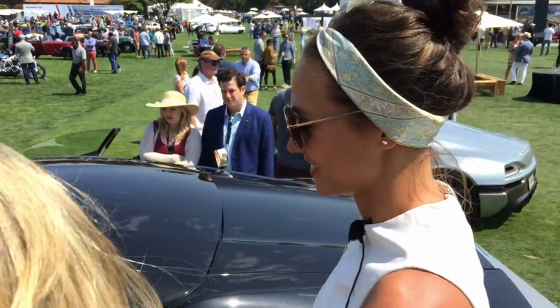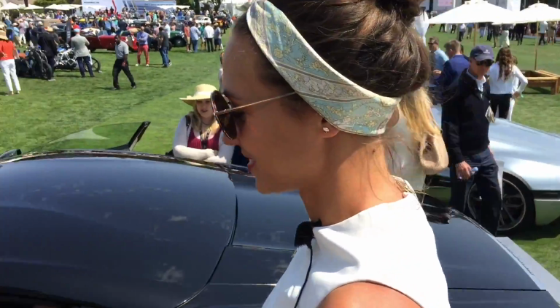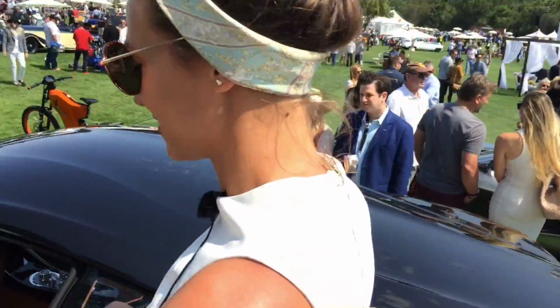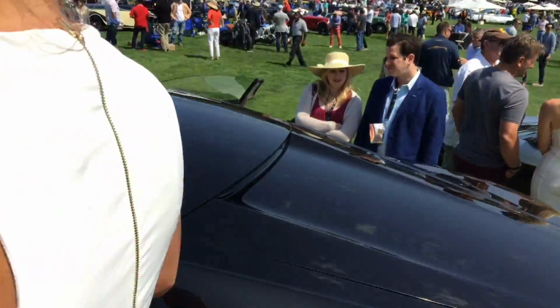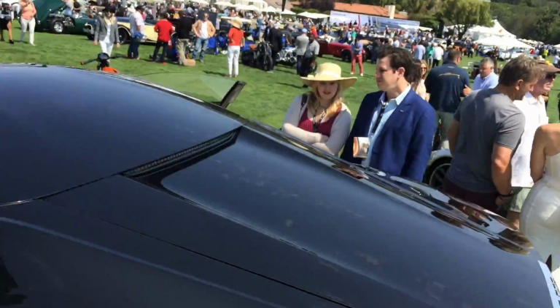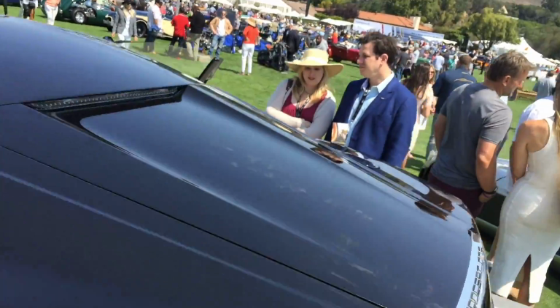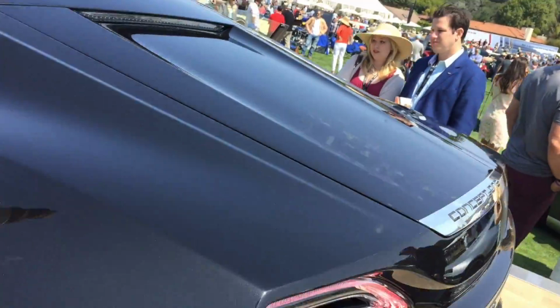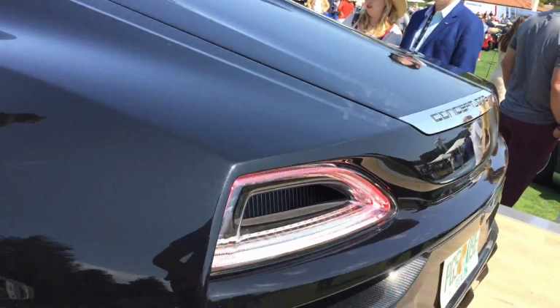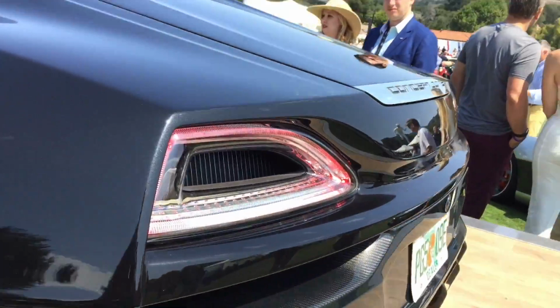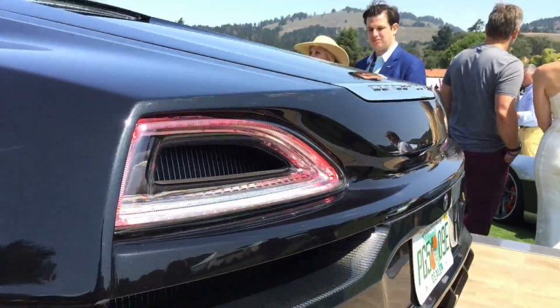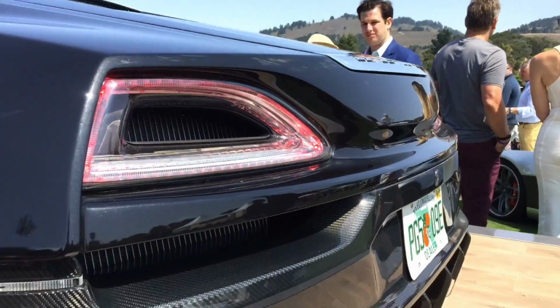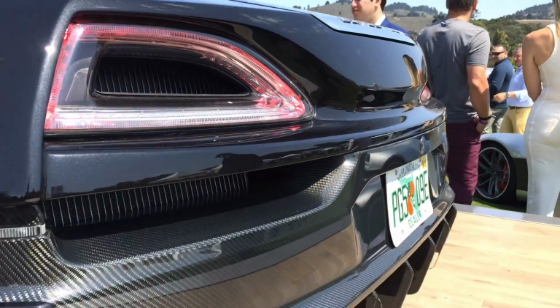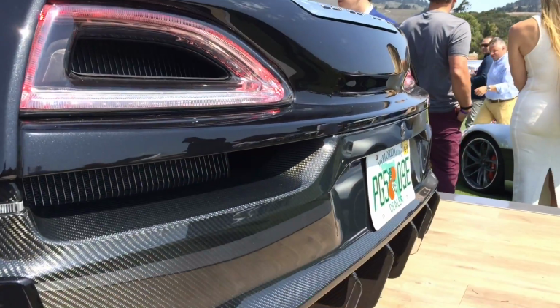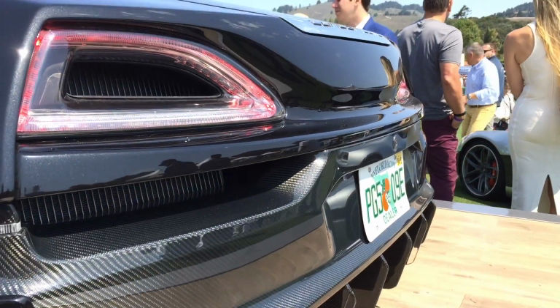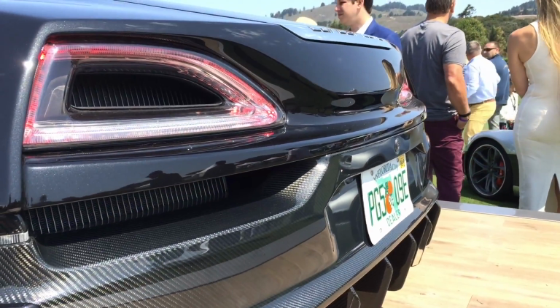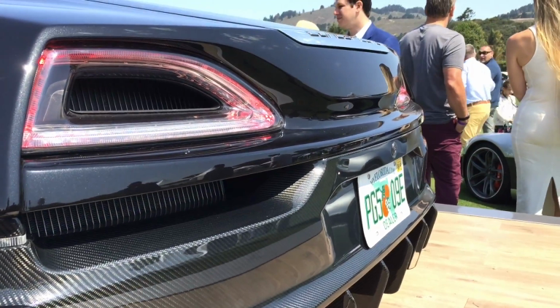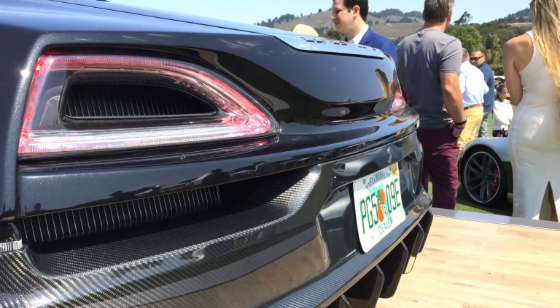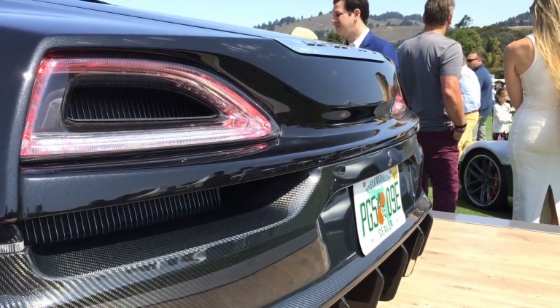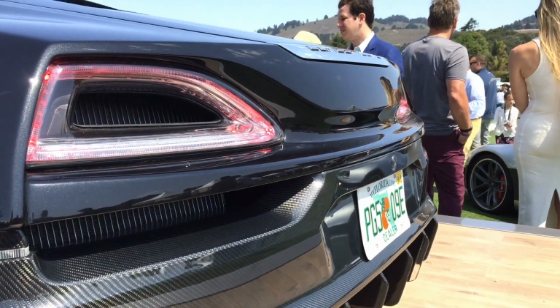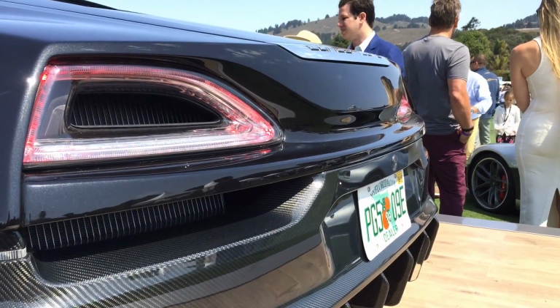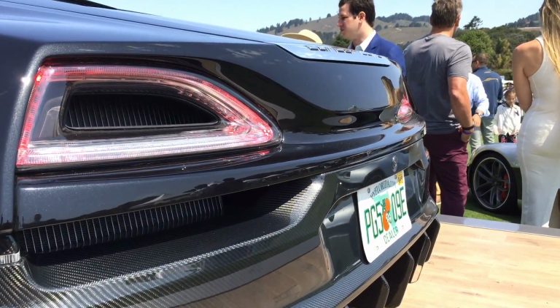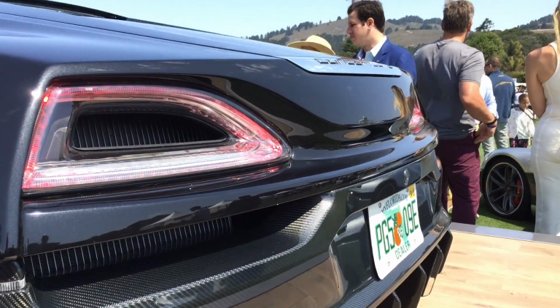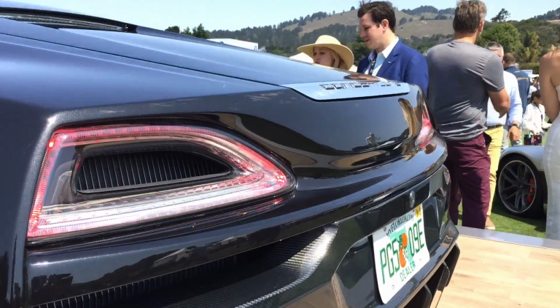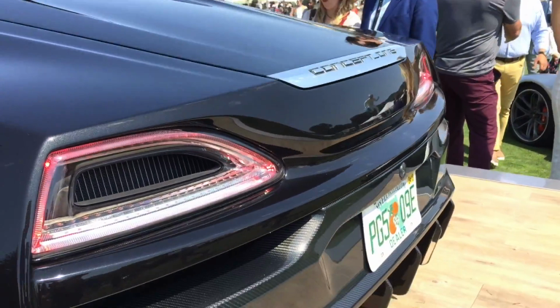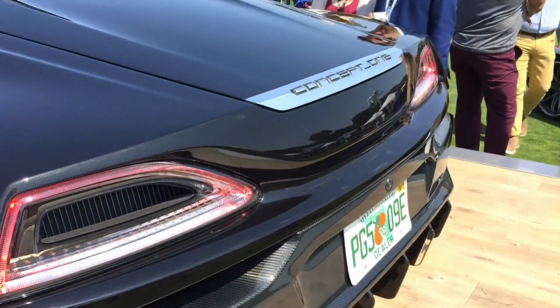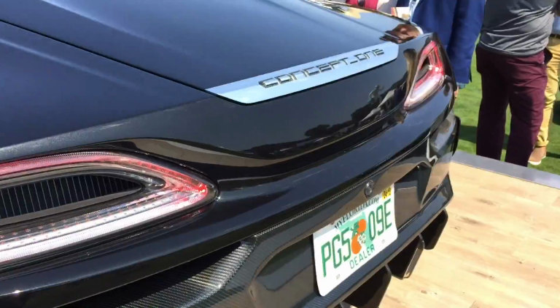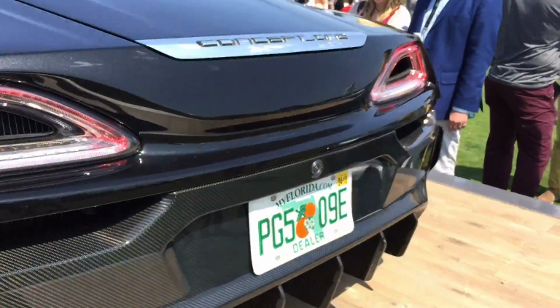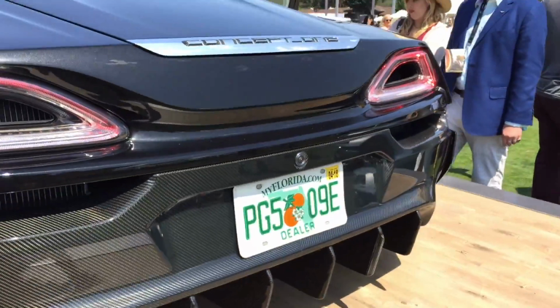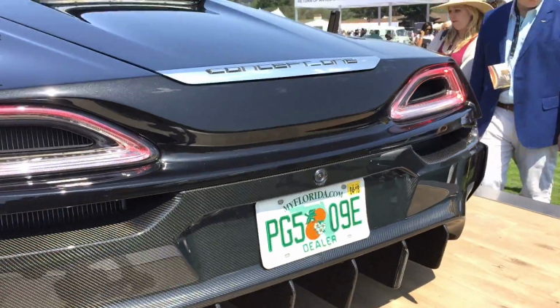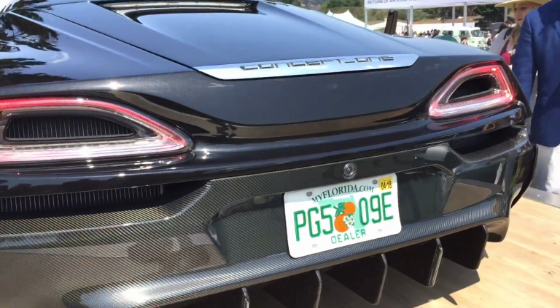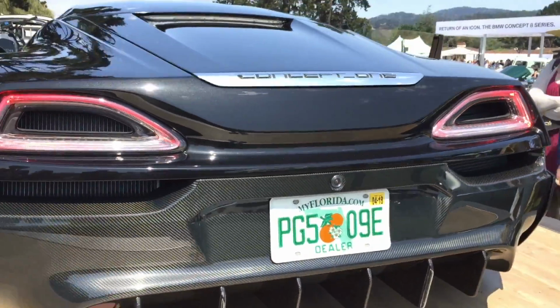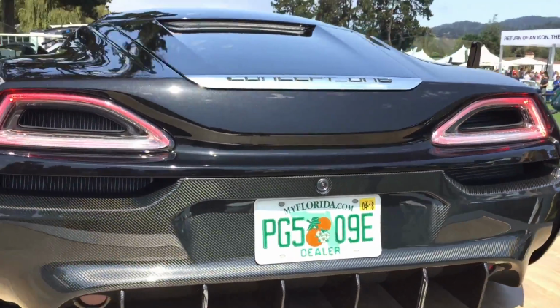You sold eight of these Concept Ones at about $1.2 million apiece. There are no more of these to be sold. You sold them mainly in New York and Florida, because those people were smart and got in quickly. Exactly.